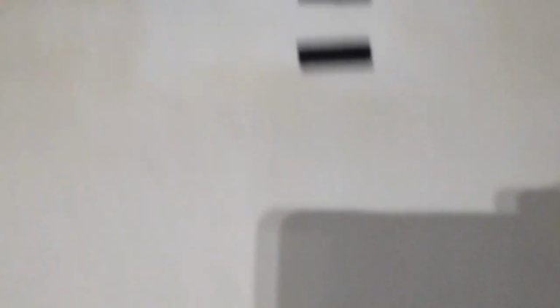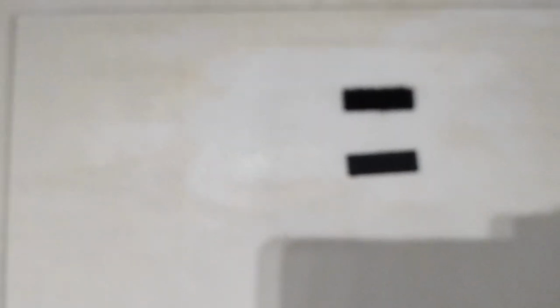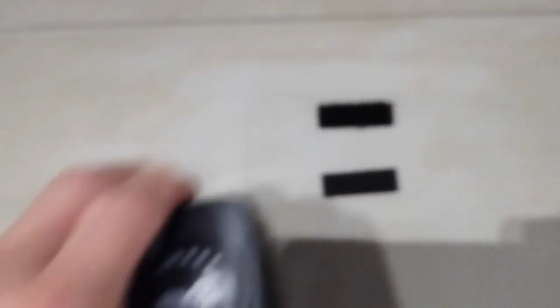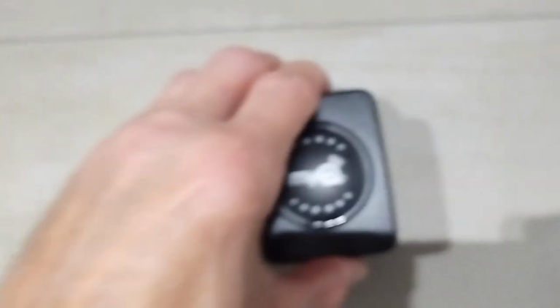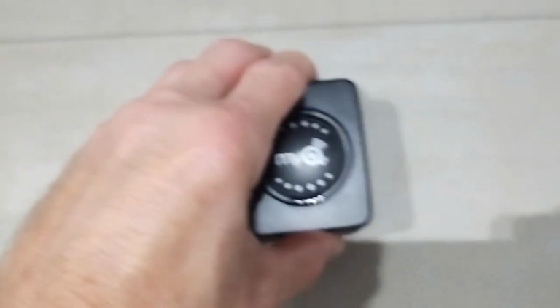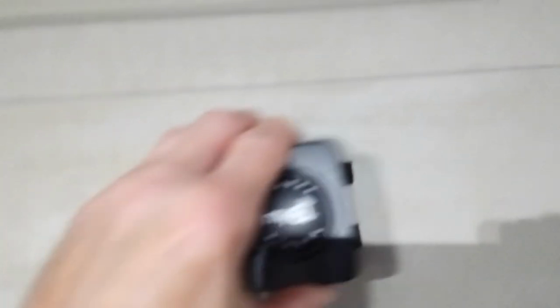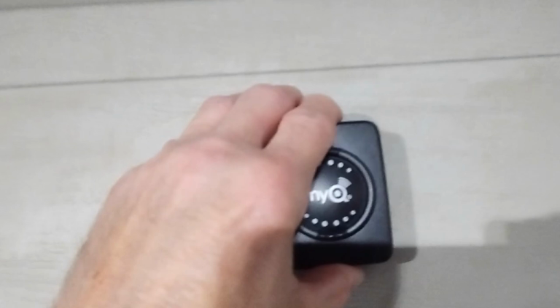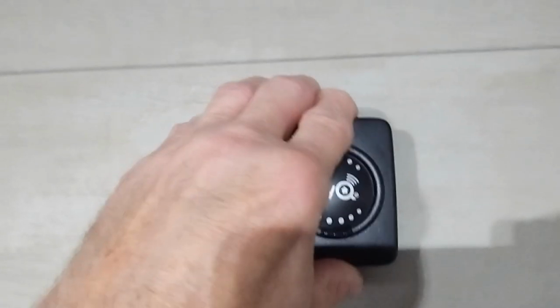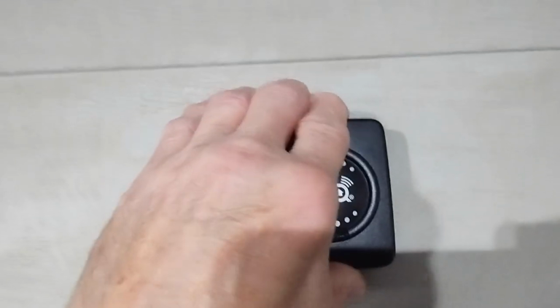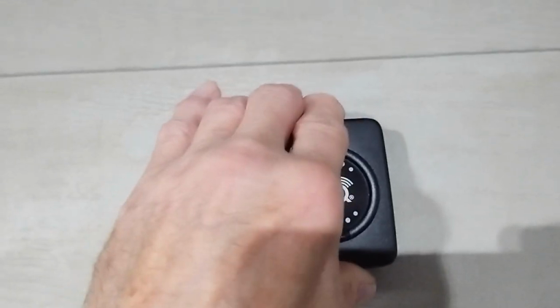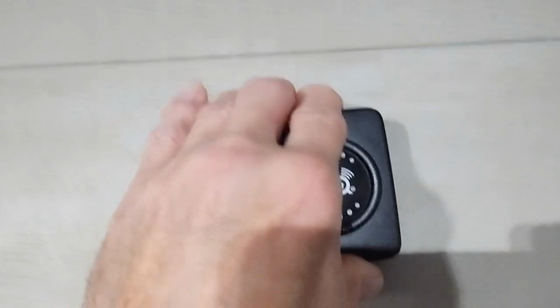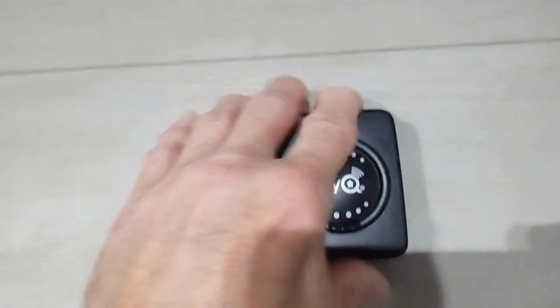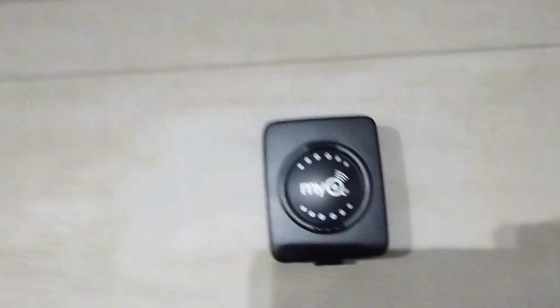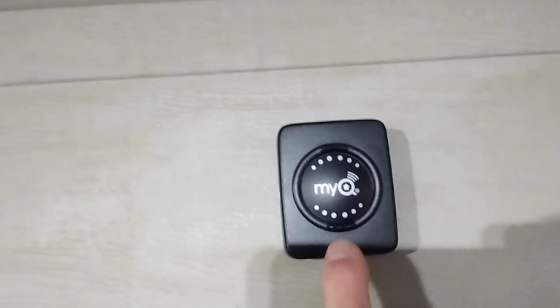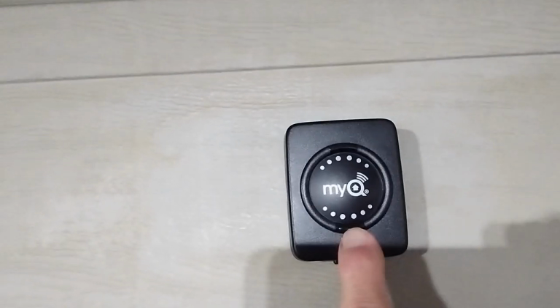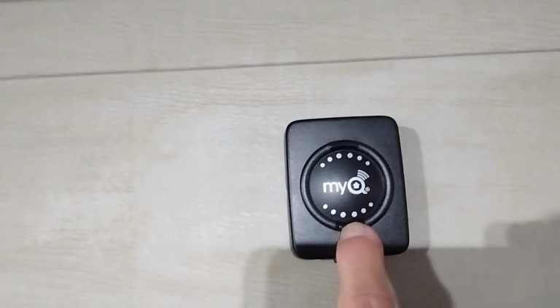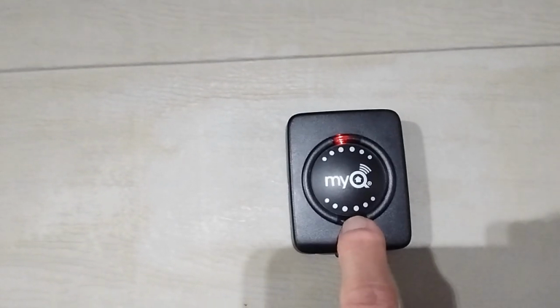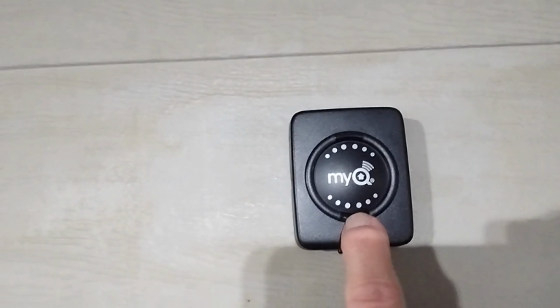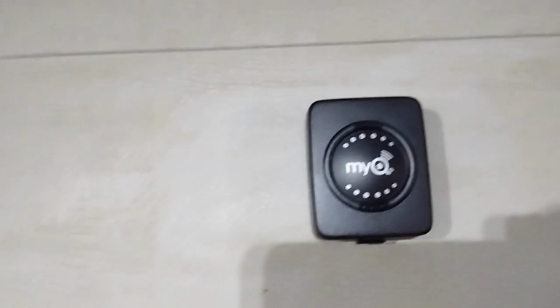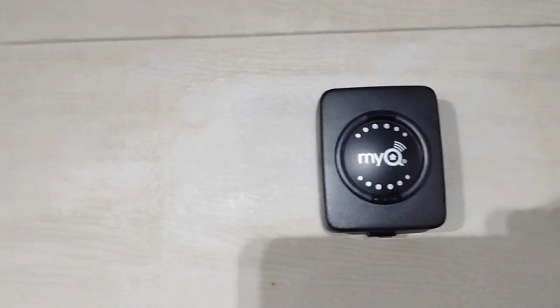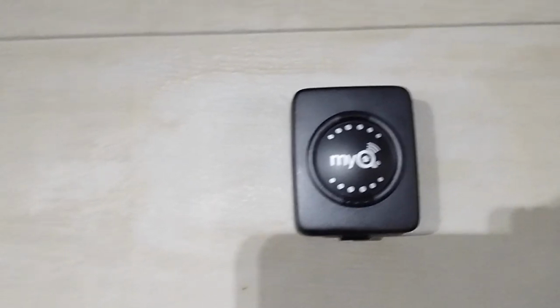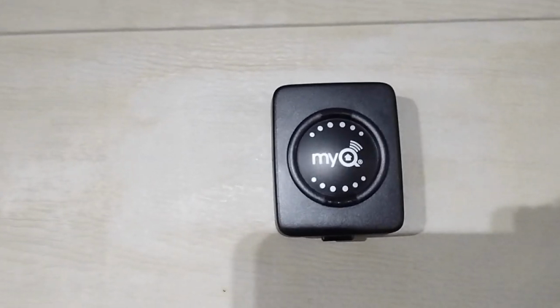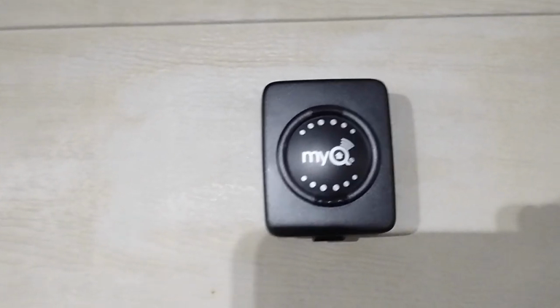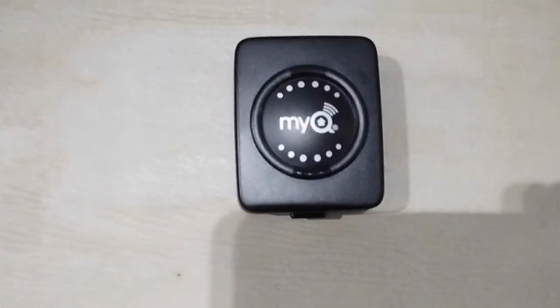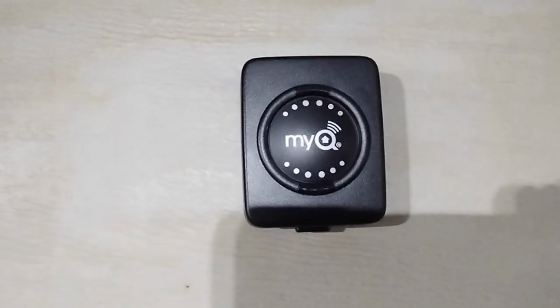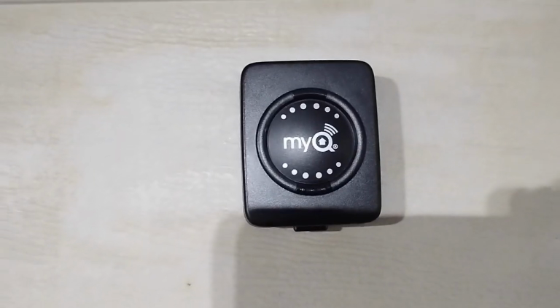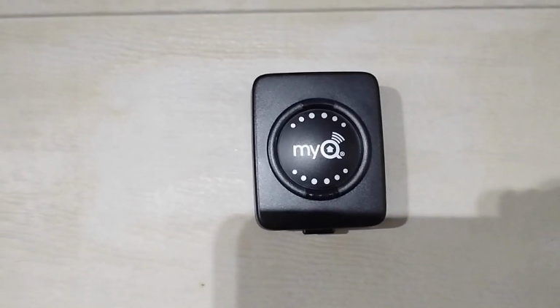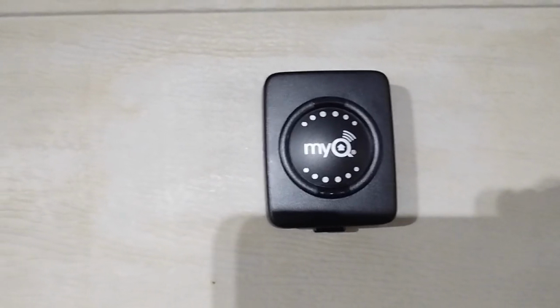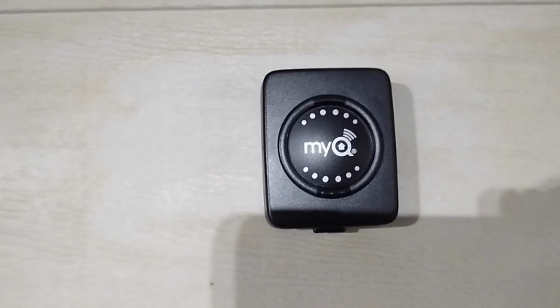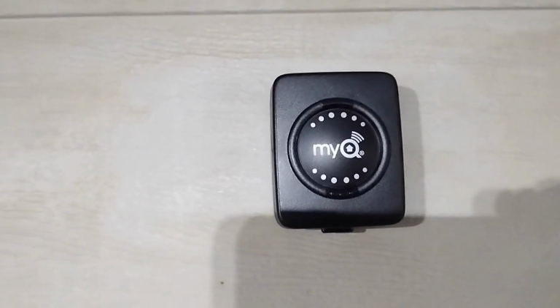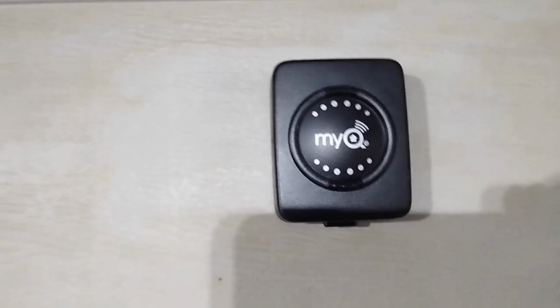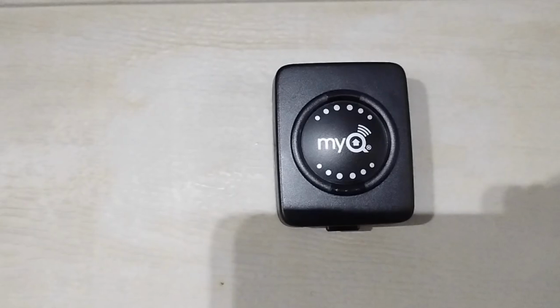I'm going to reattach the unit and press the button to register it. You can hear the beep — that means it re-registered with the garage door opener.